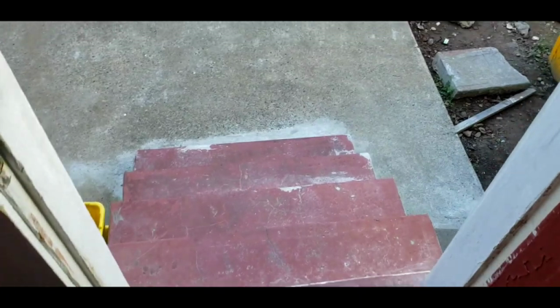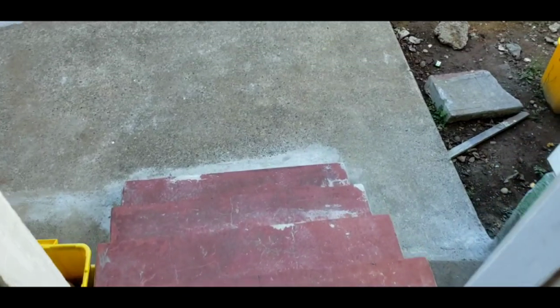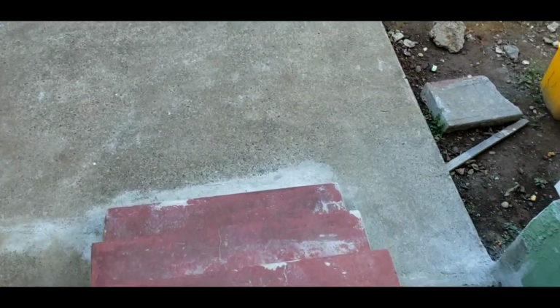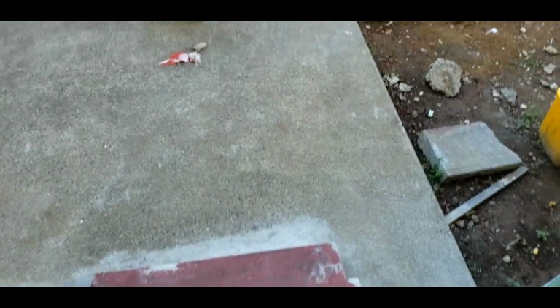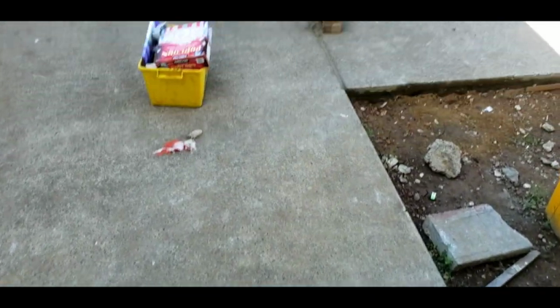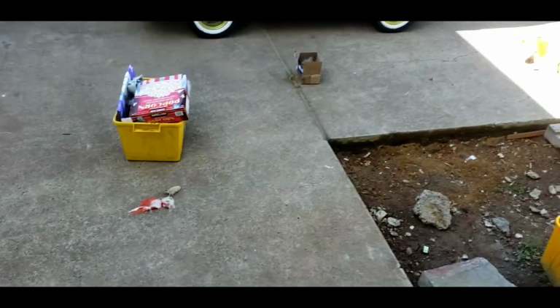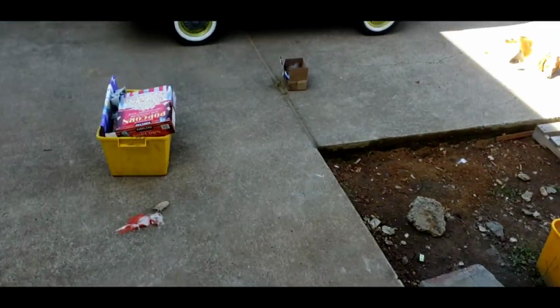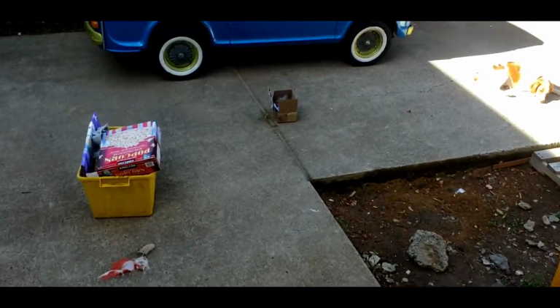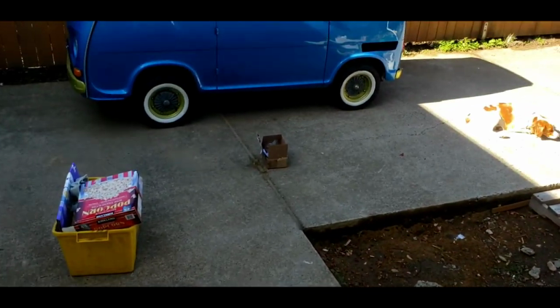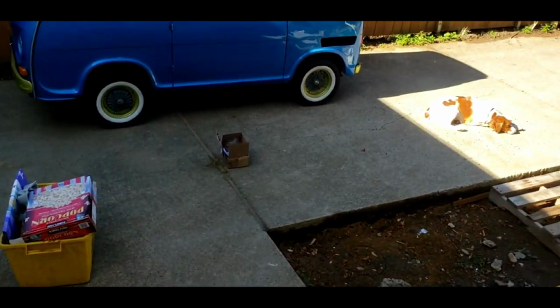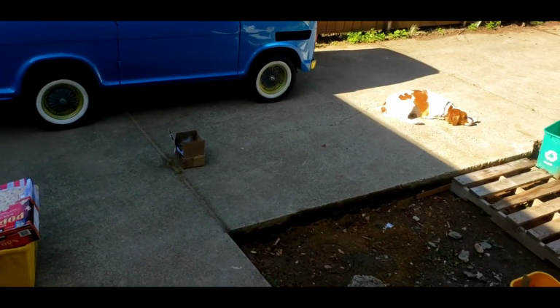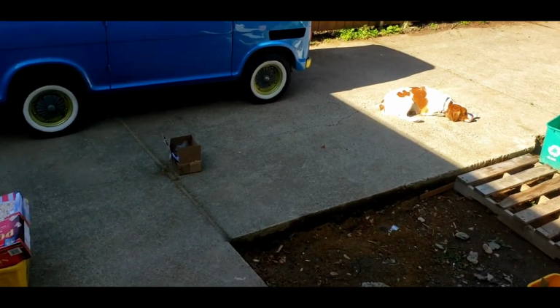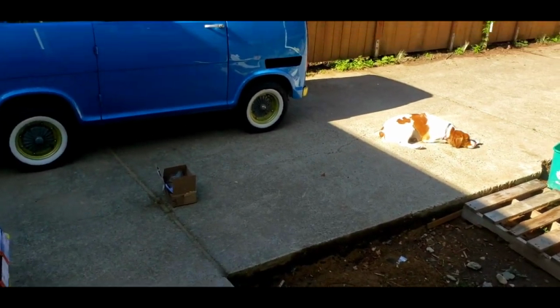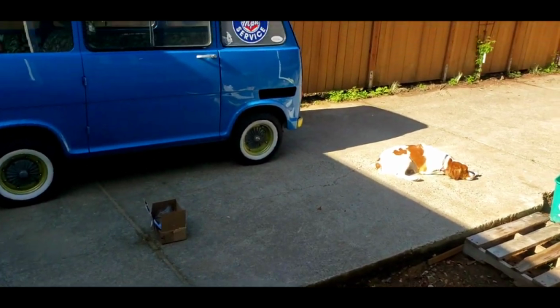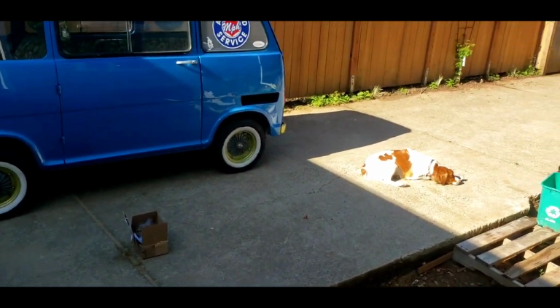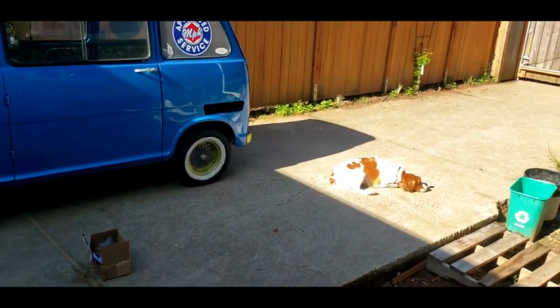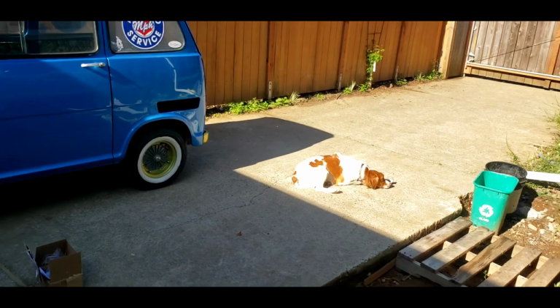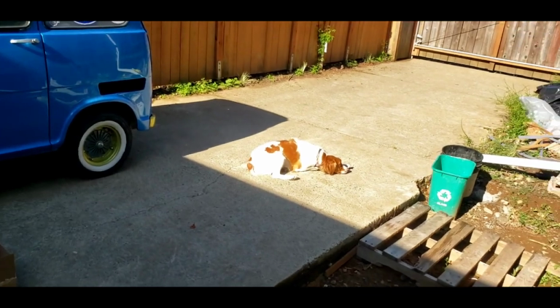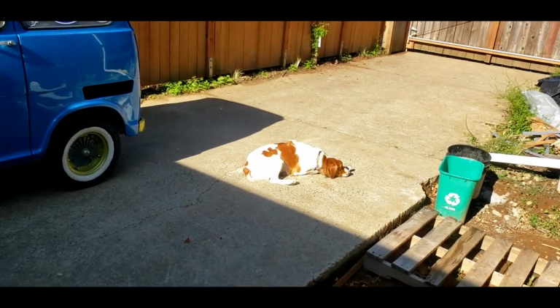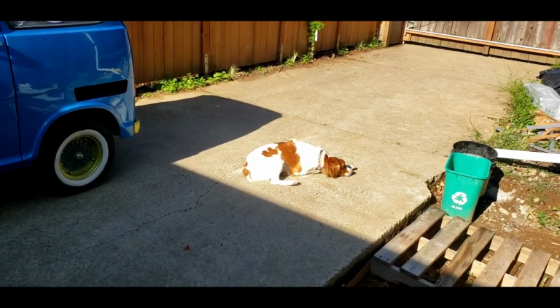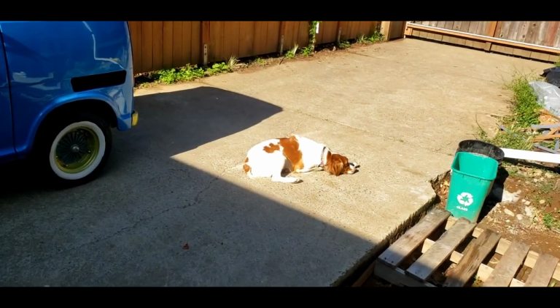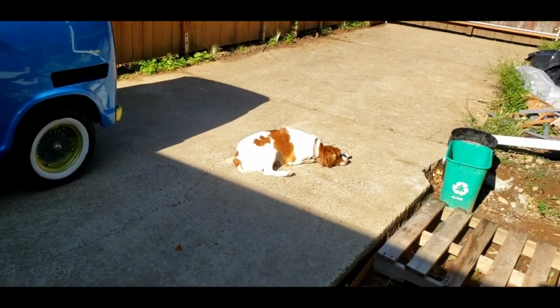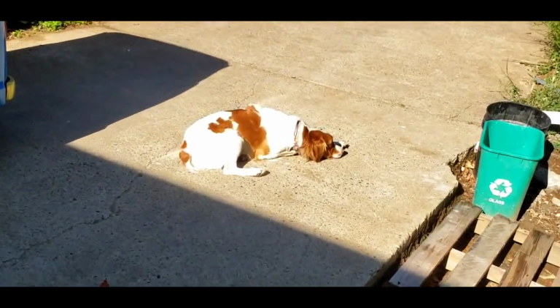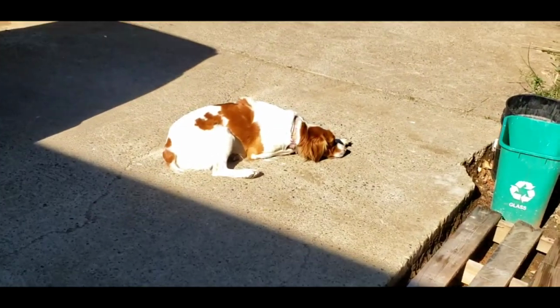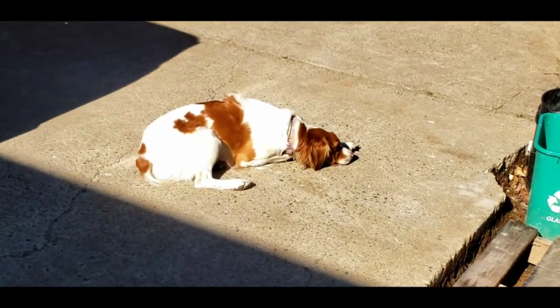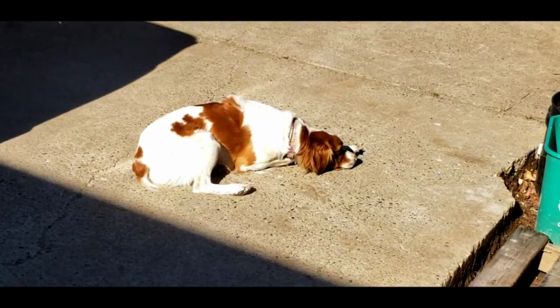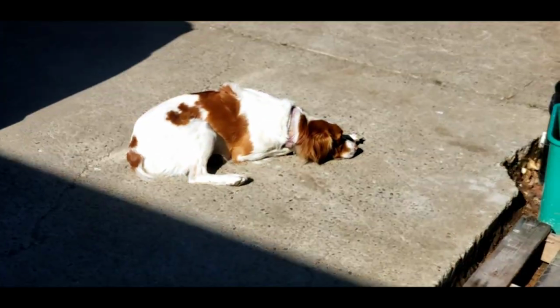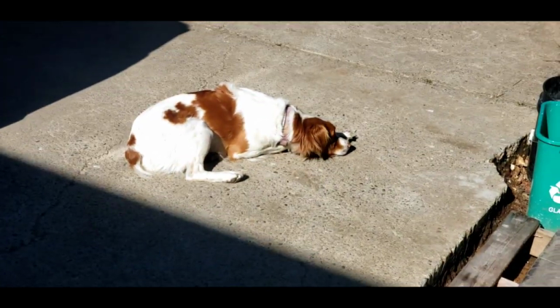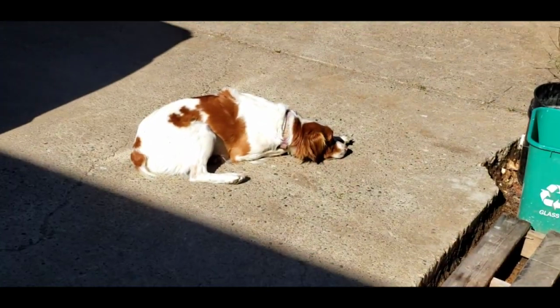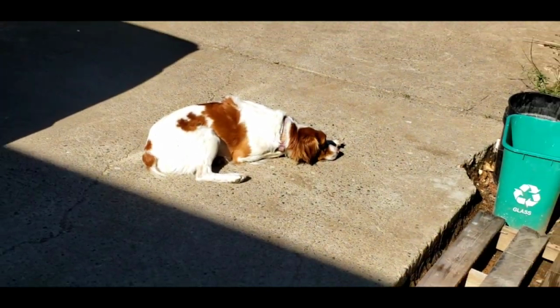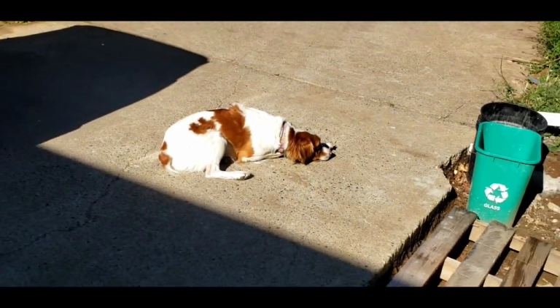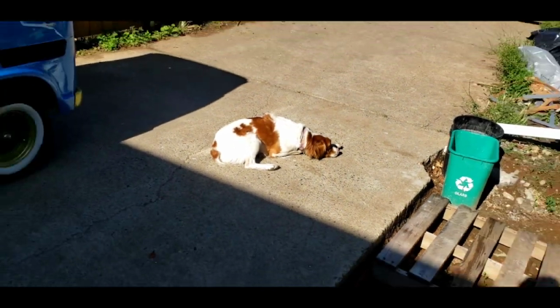All right, it's another day, another dollar, as they say. I'm headed to work. You can see my dog is ready to go. Stella's ready to go.